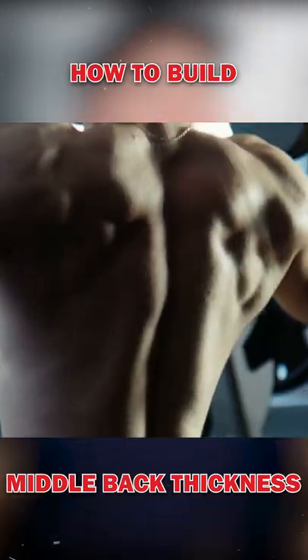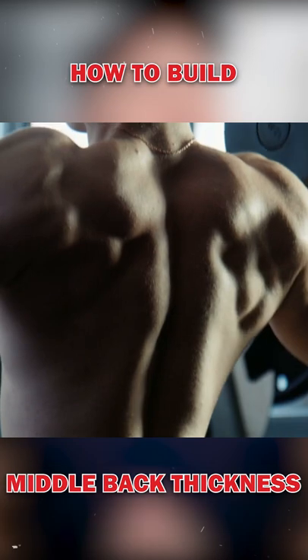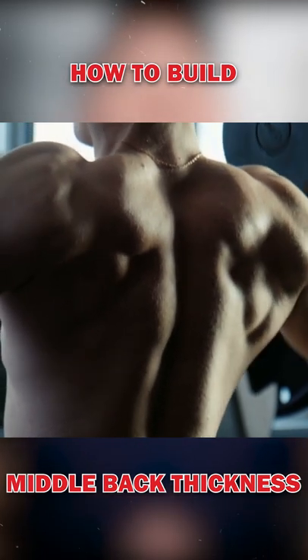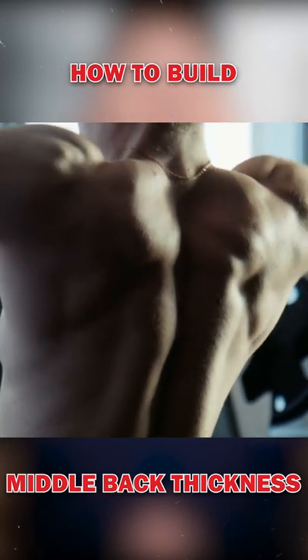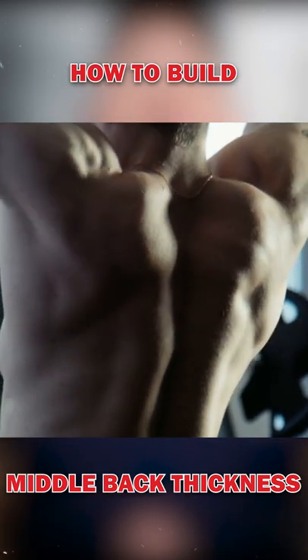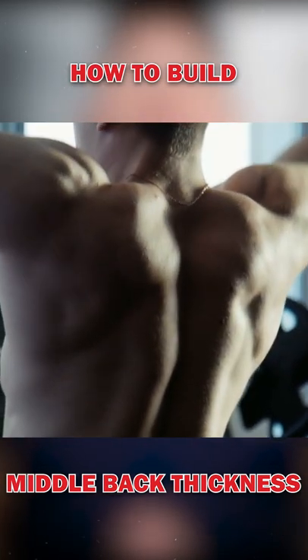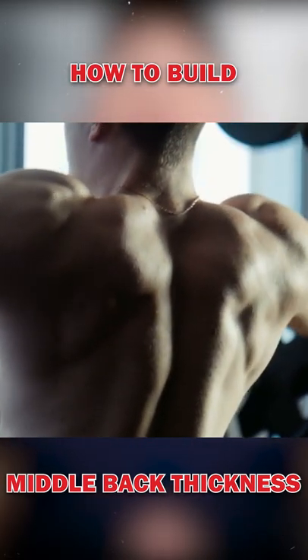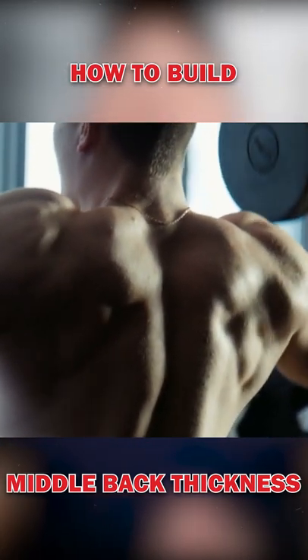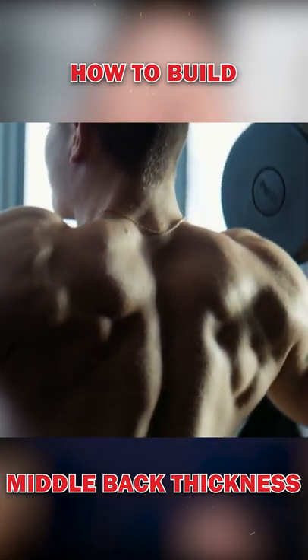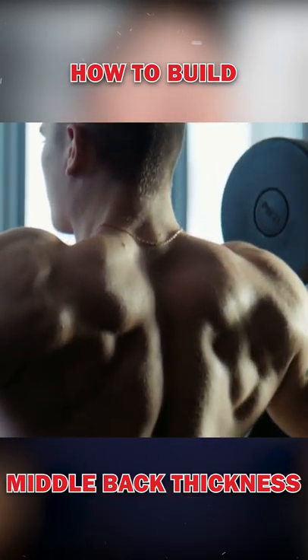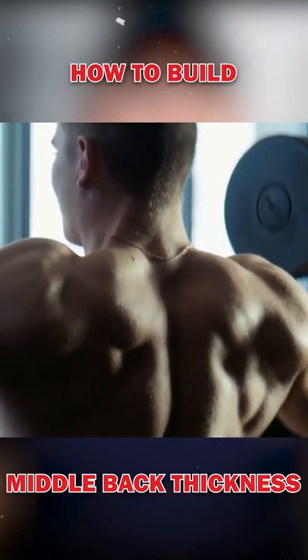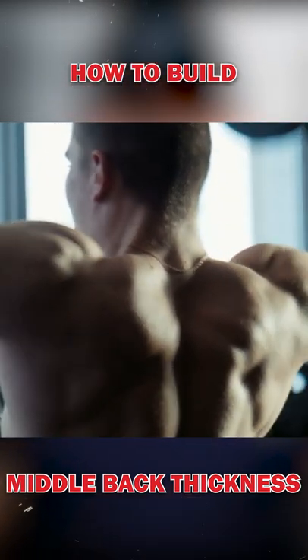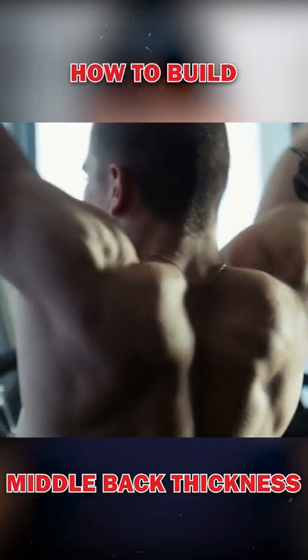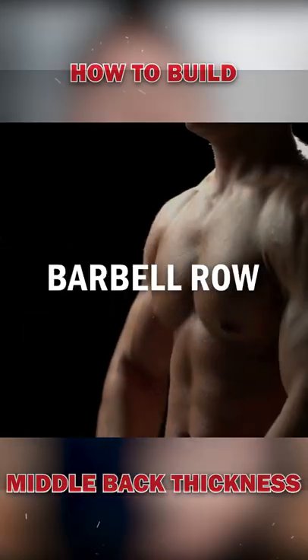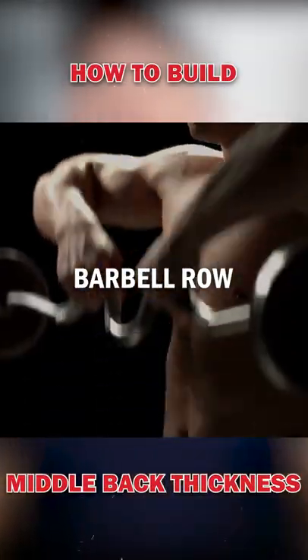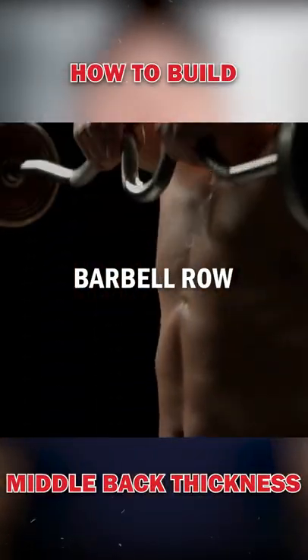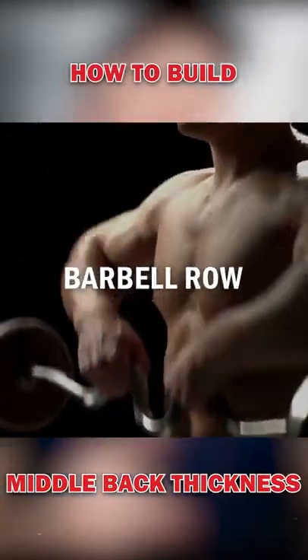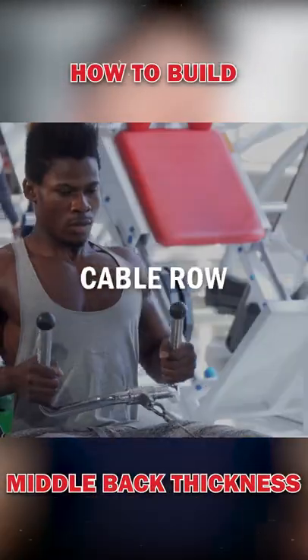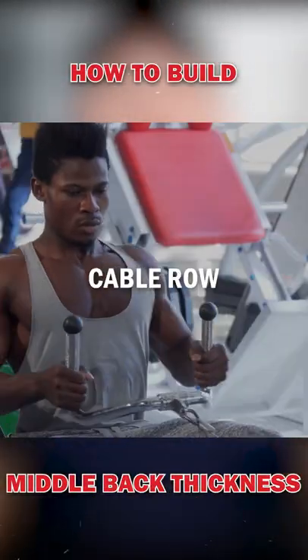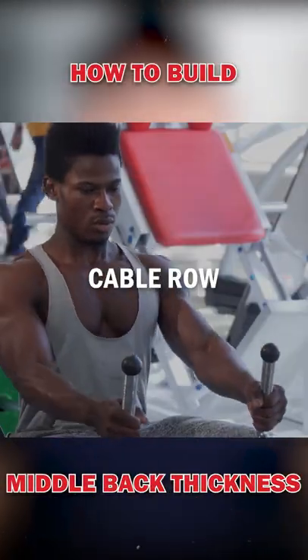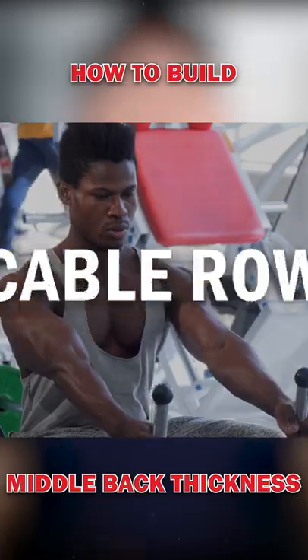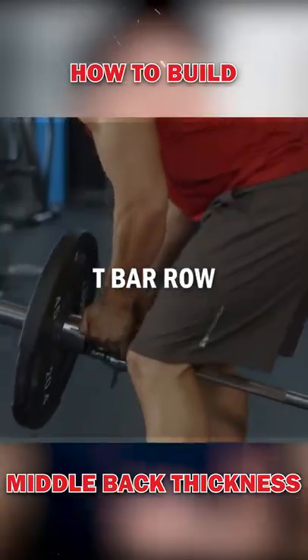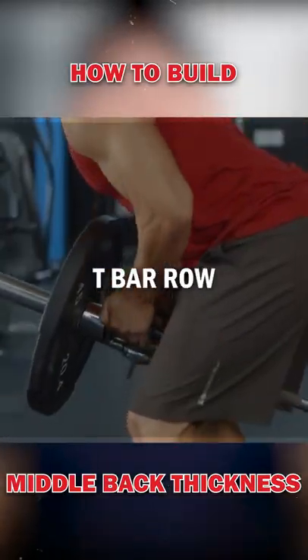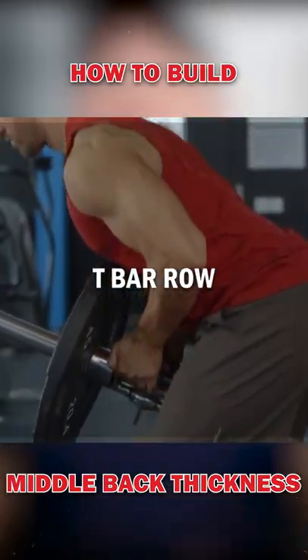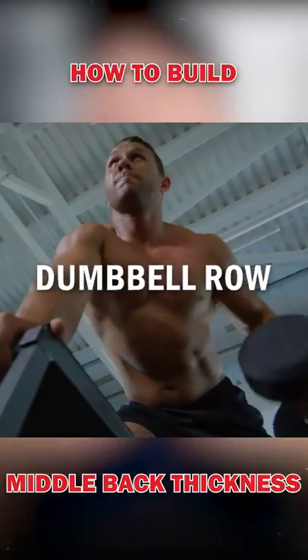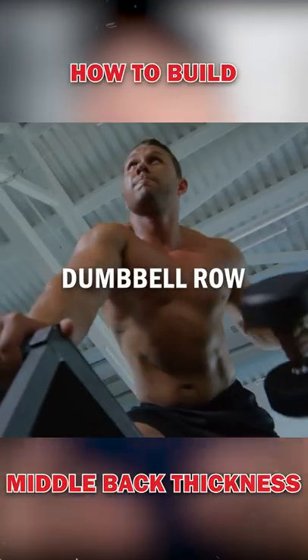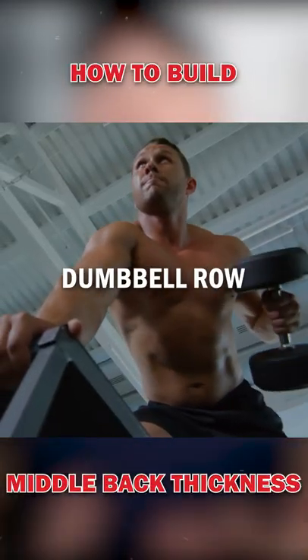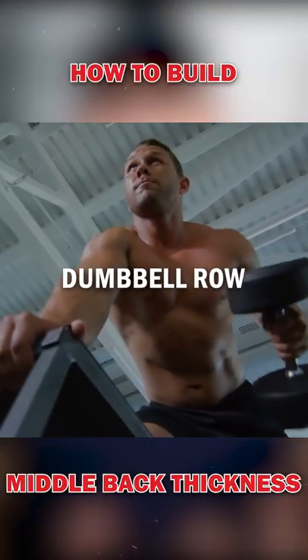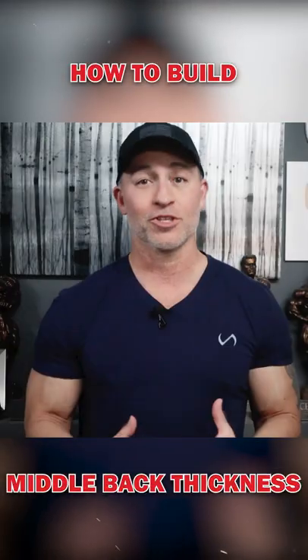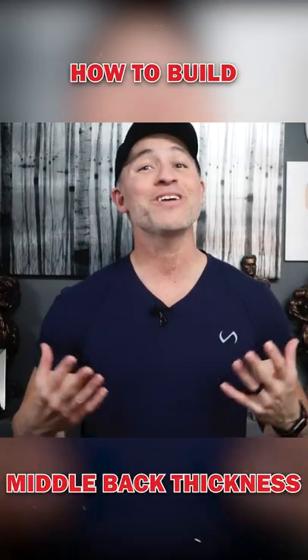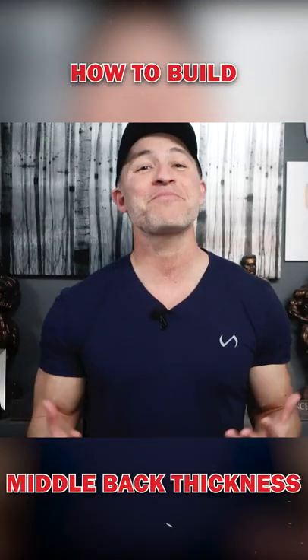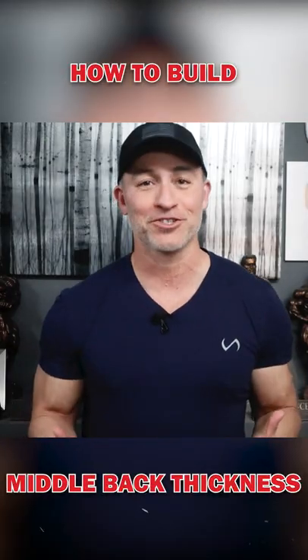Back thickness is achieved by doing various rowing movements — barbell rows, cable rows, T-bar rows, and dumbbell rows. You get the picture.